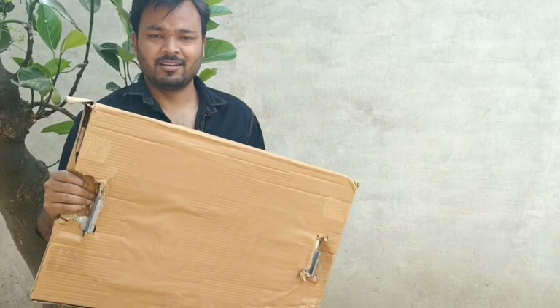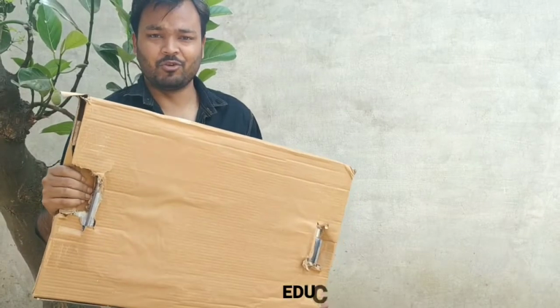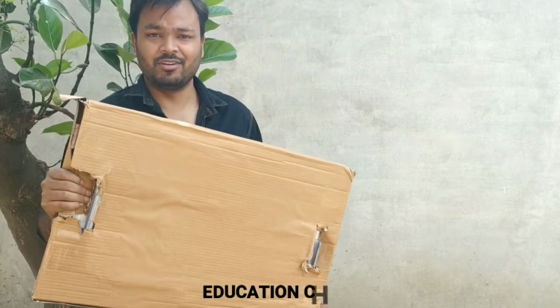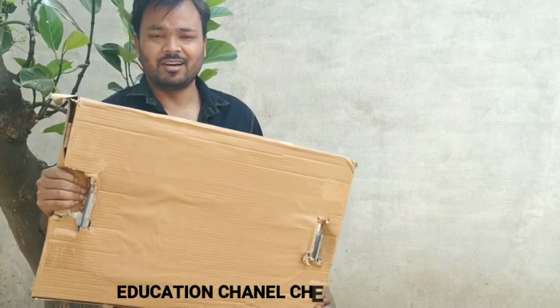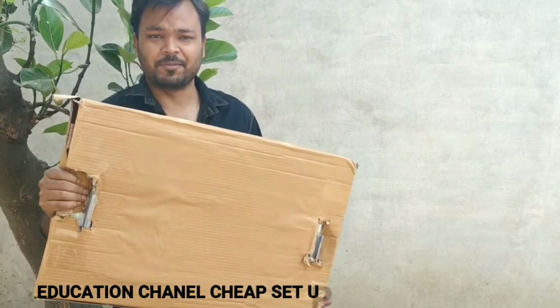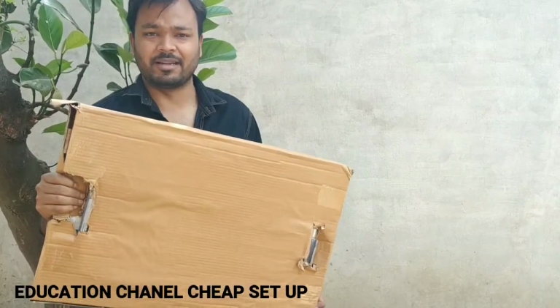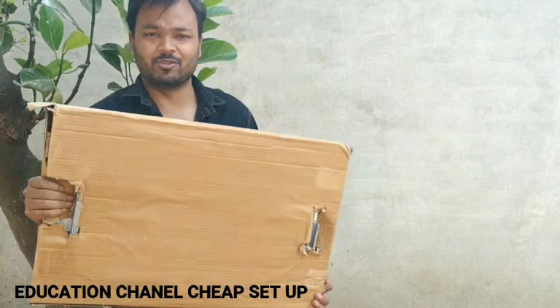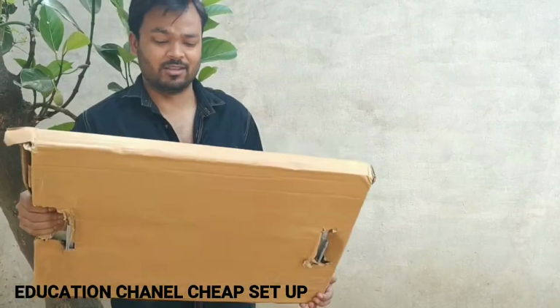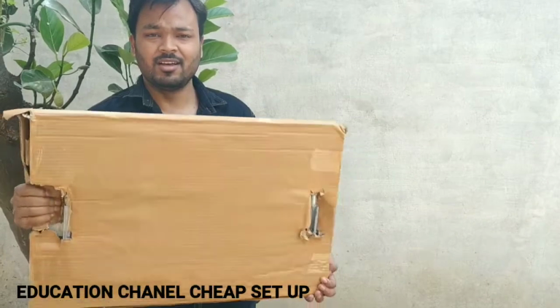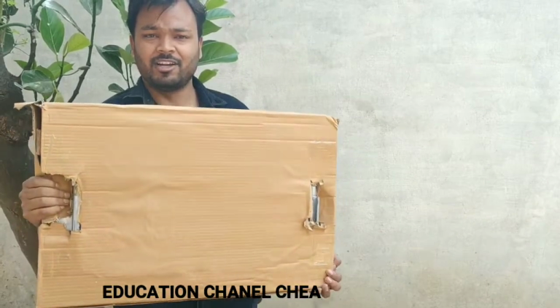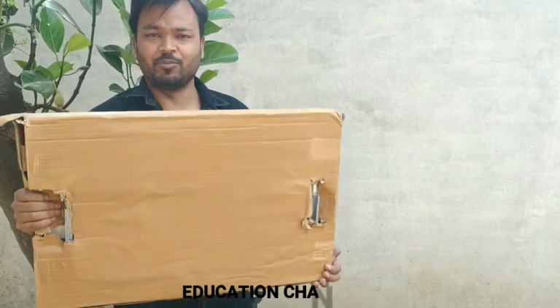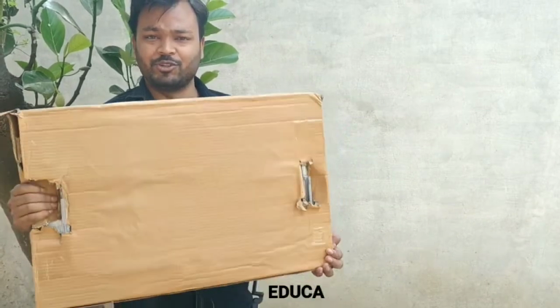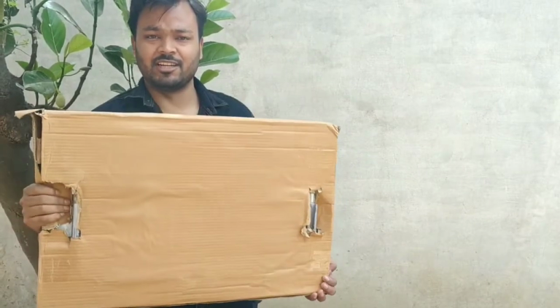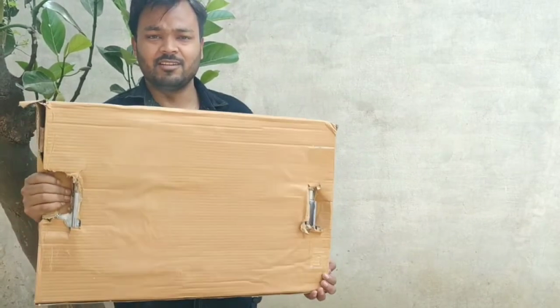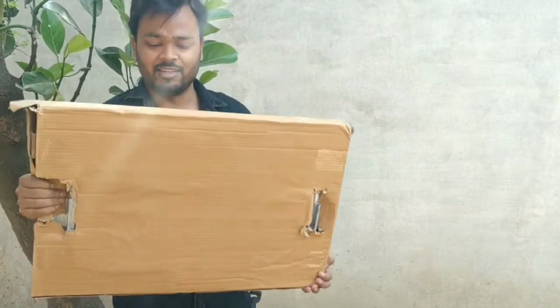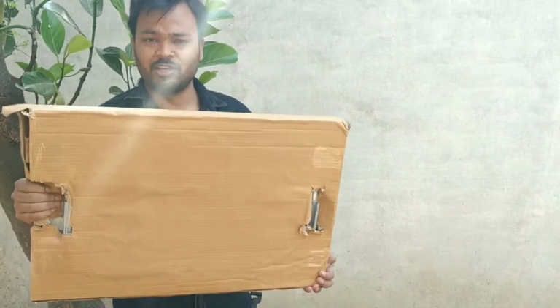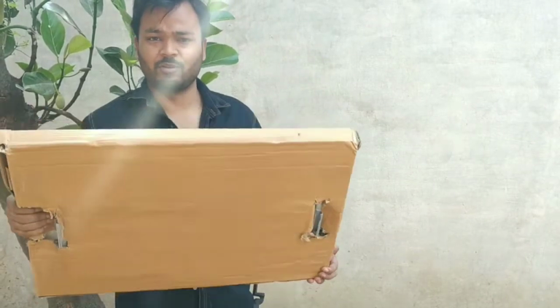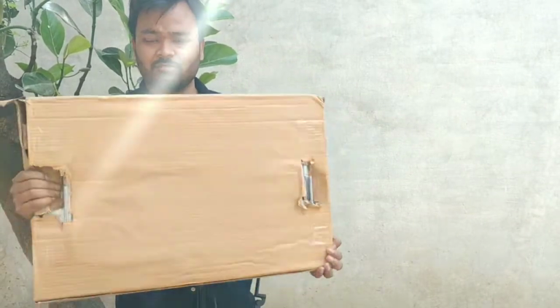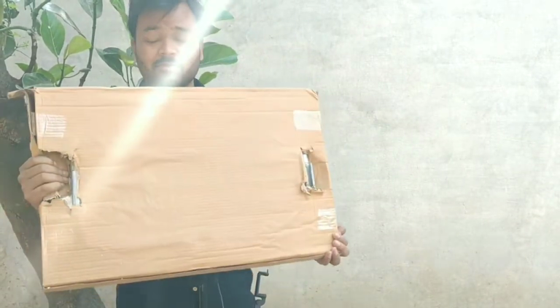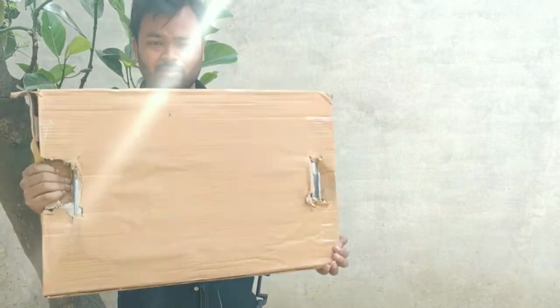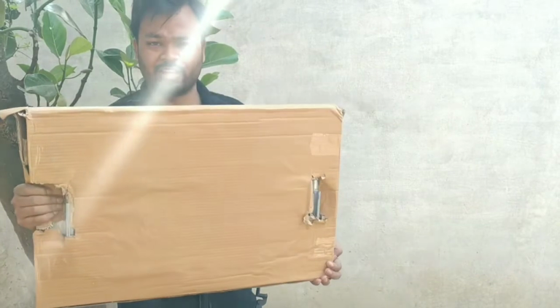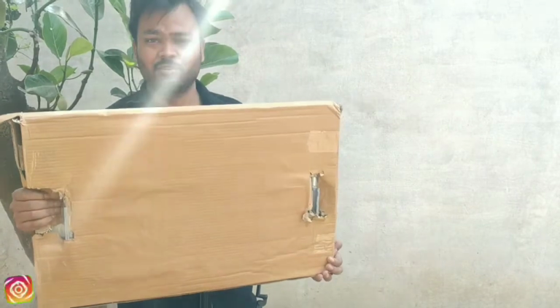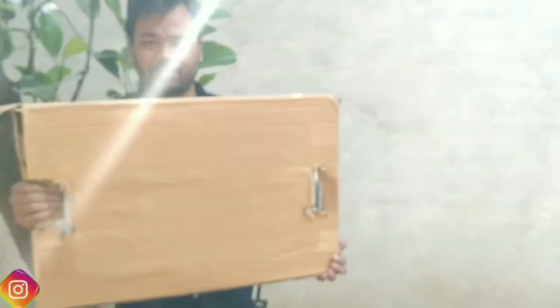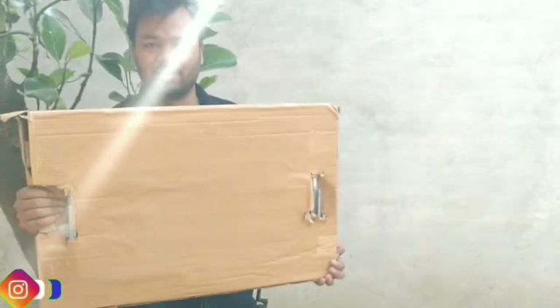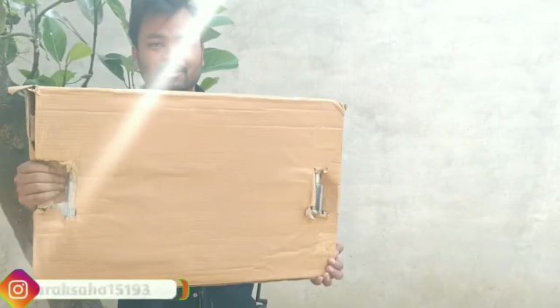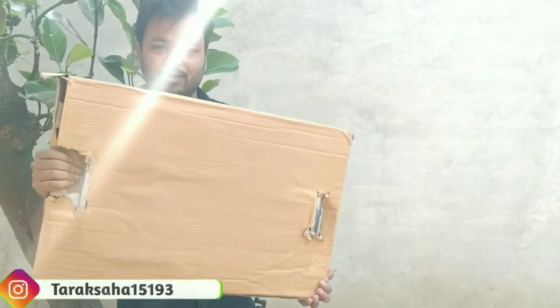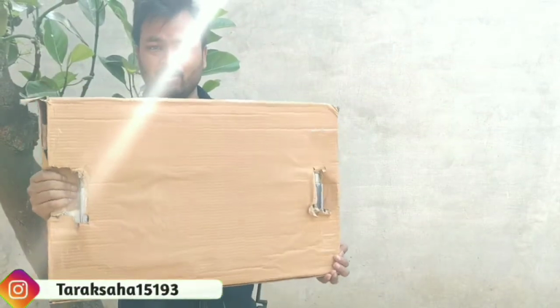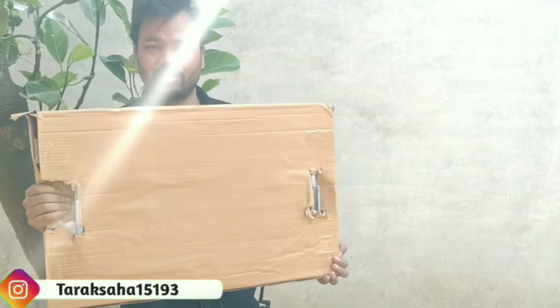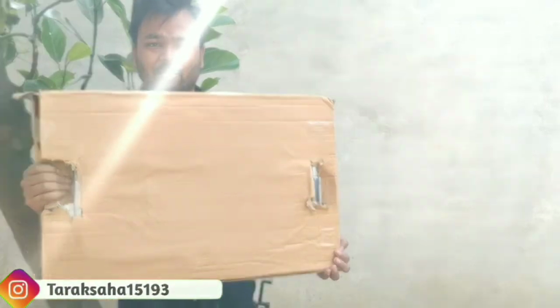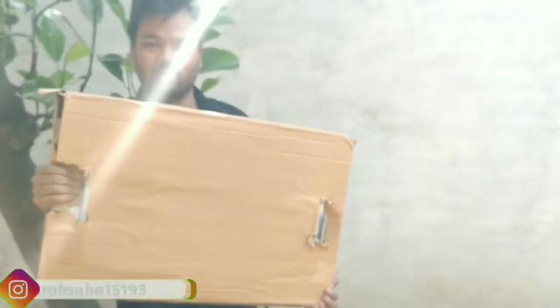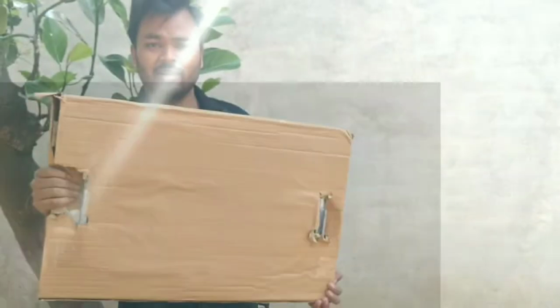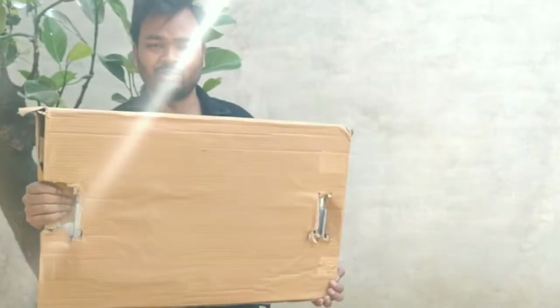Hello everyone, welcome to our channel. Today for my education channel, I bought some specials. I will unbox them and then tell you about the setup for the education channel.